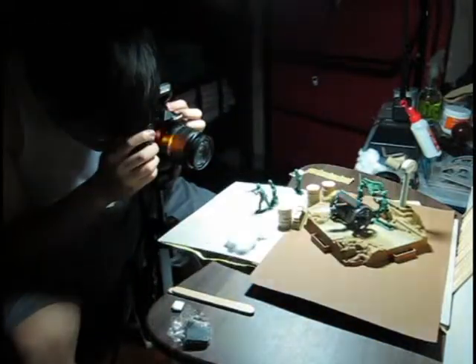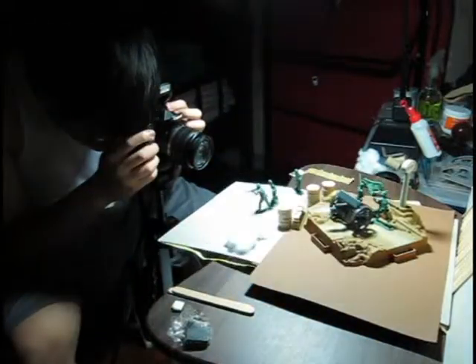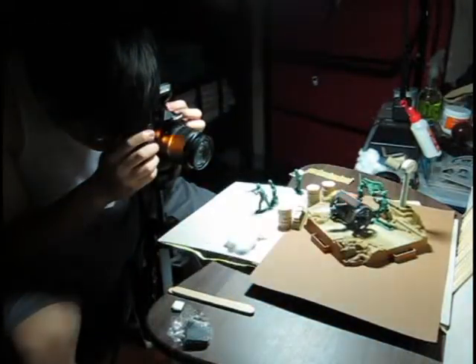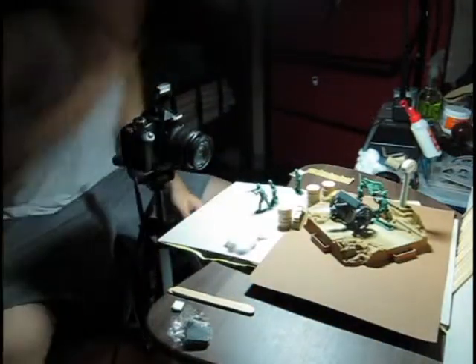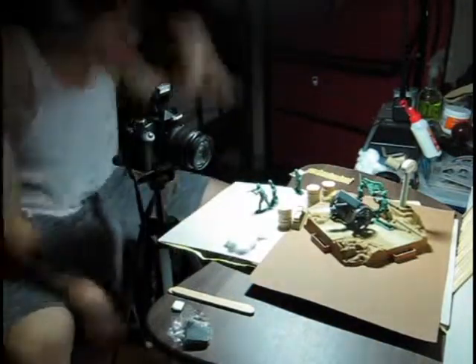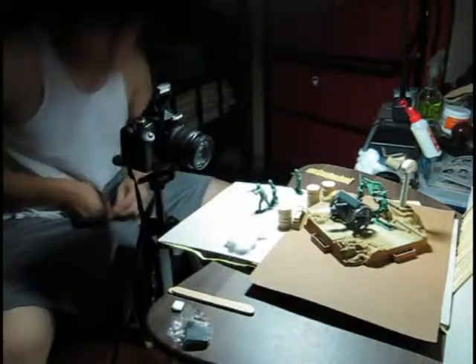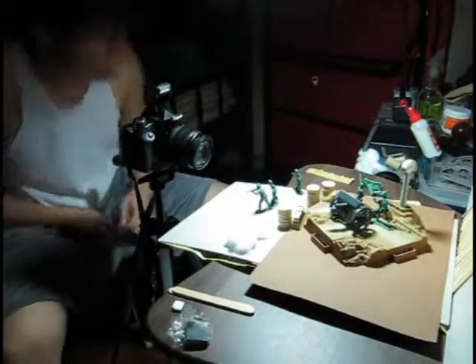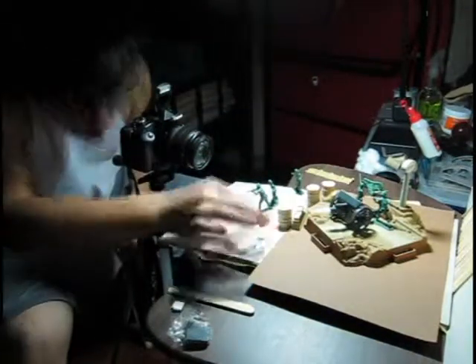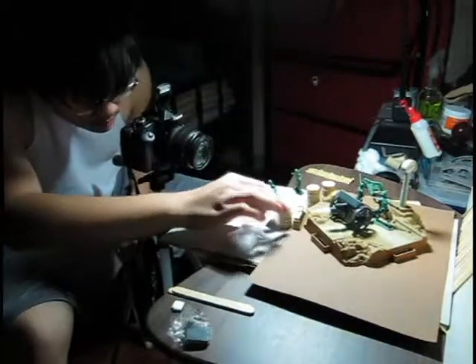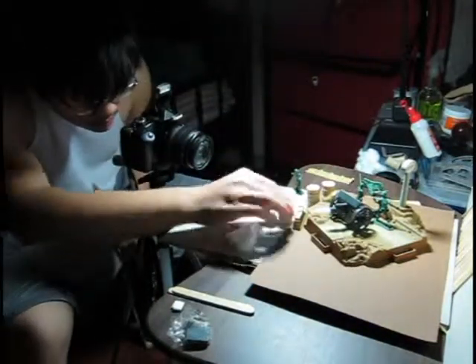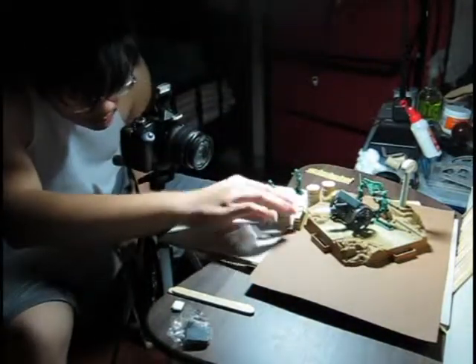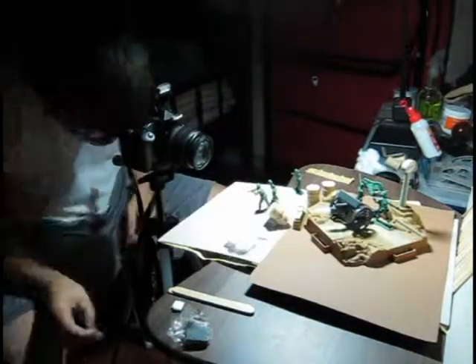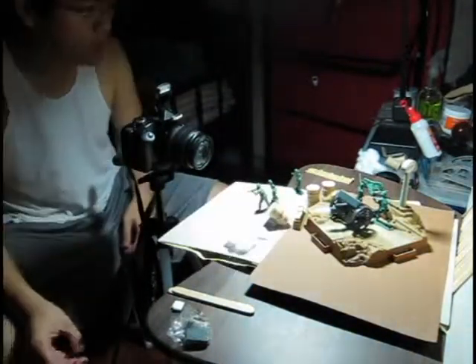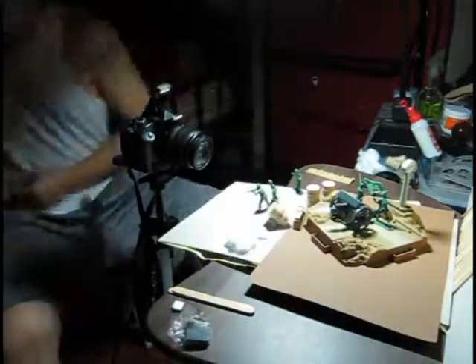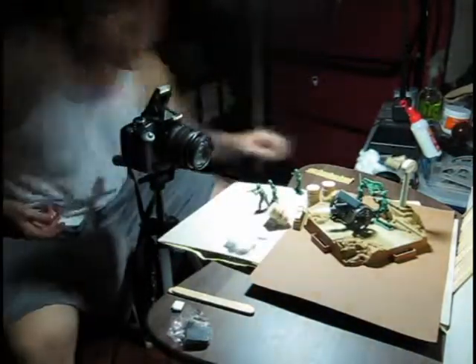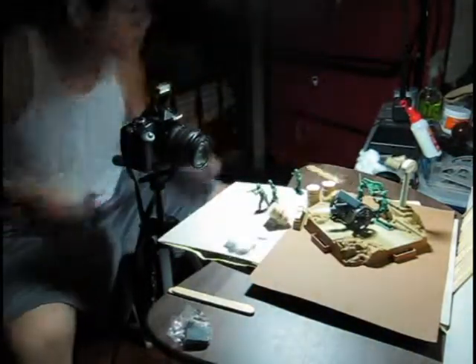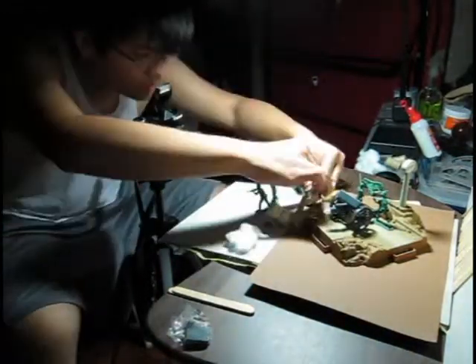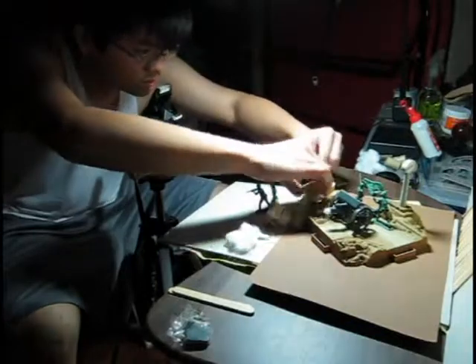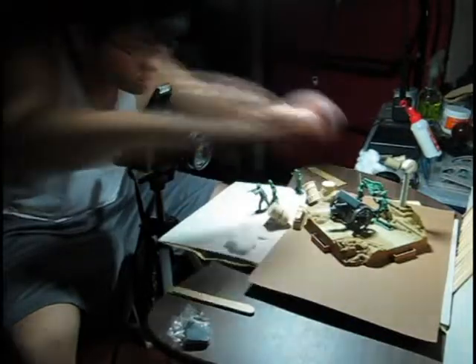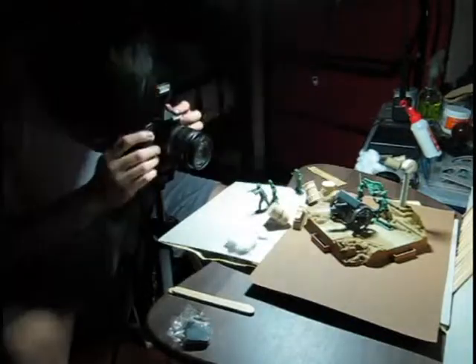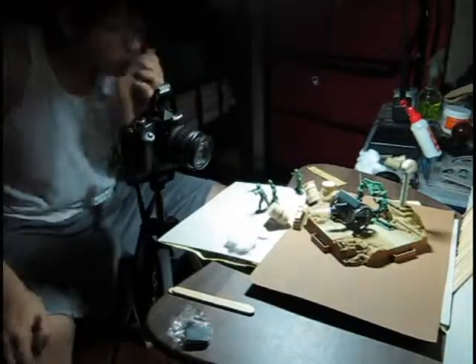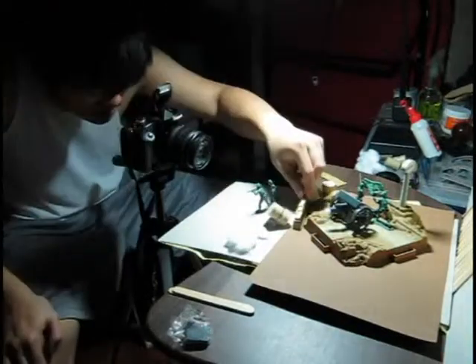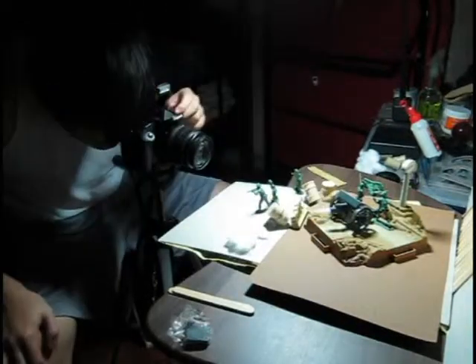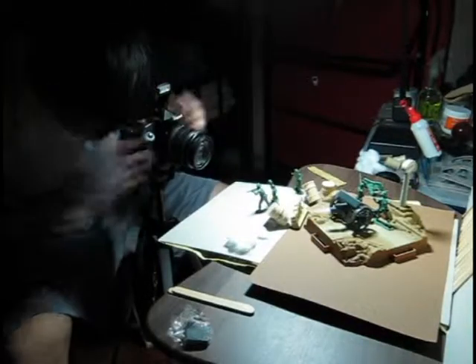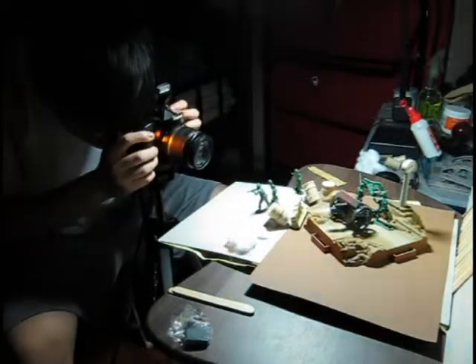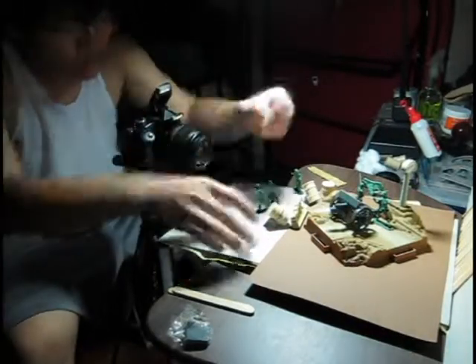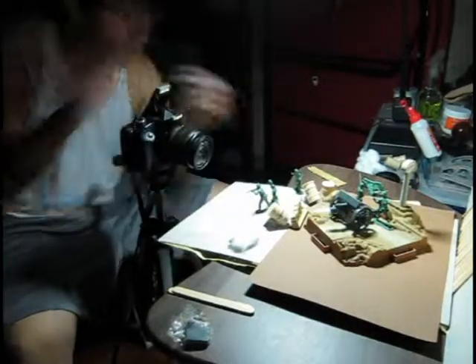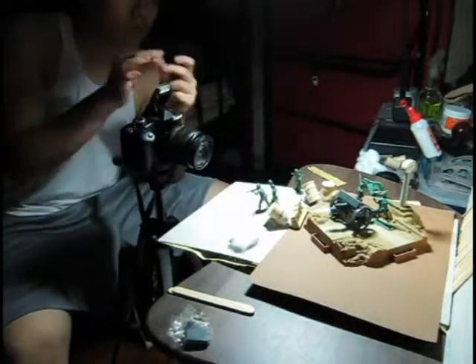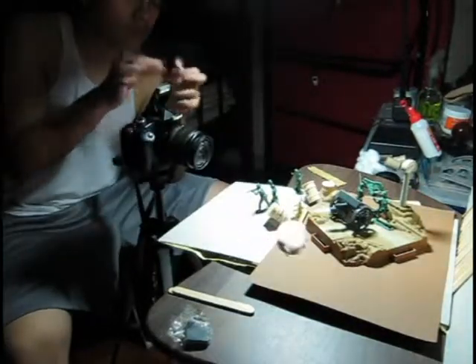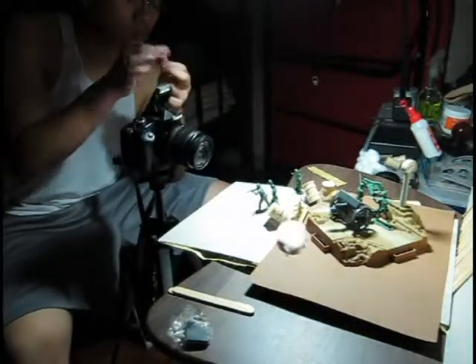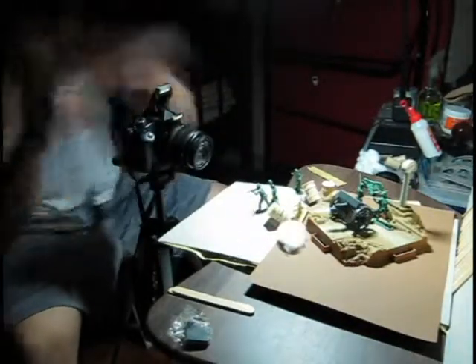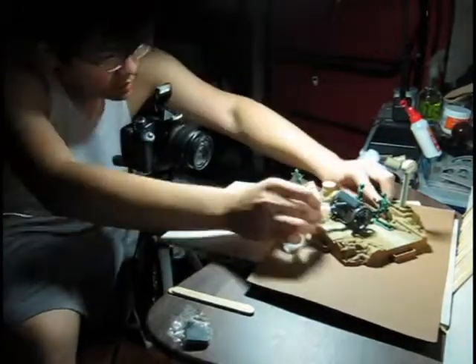I'm trying to capture as many pictures as possible so that the short clip will be longer, and I'm also capturing every movement coming from the objects.